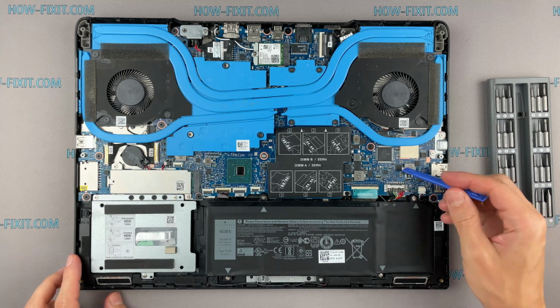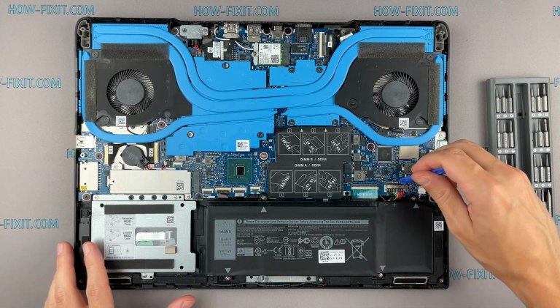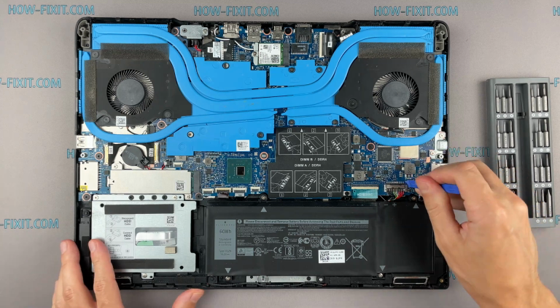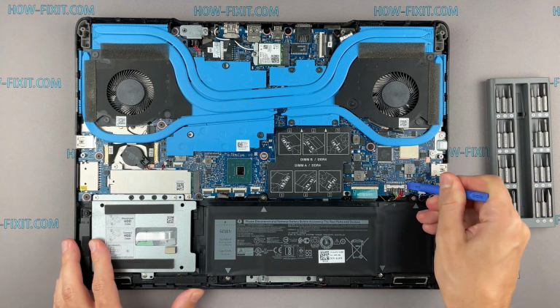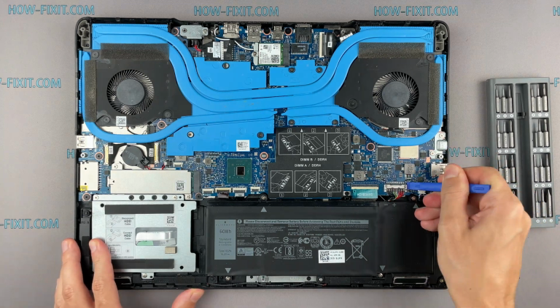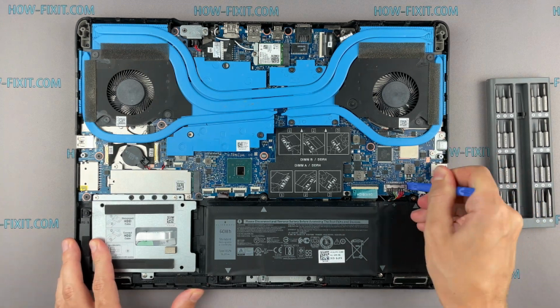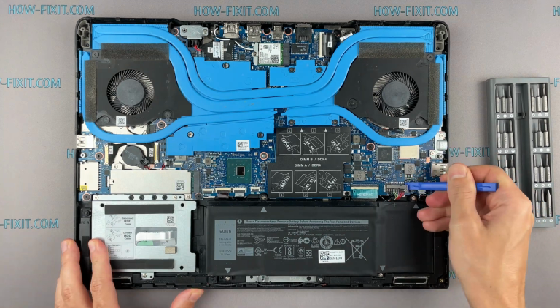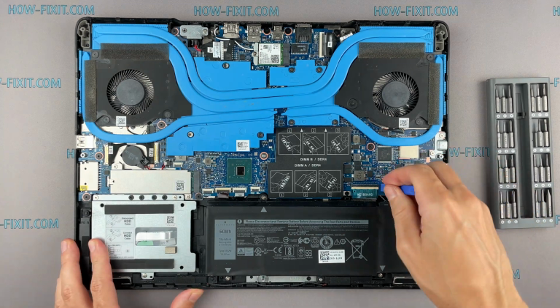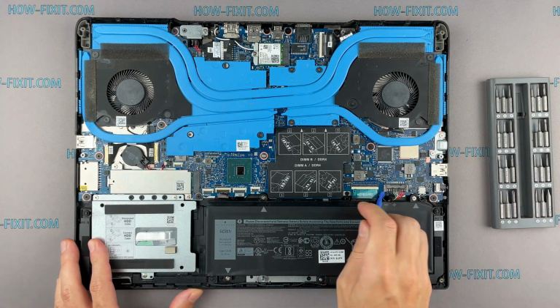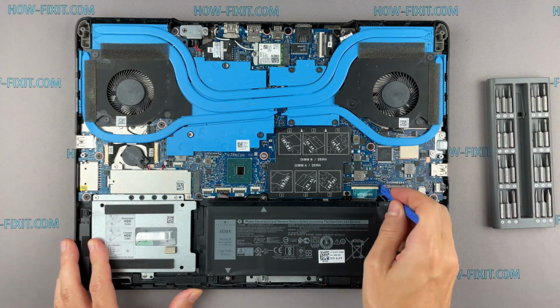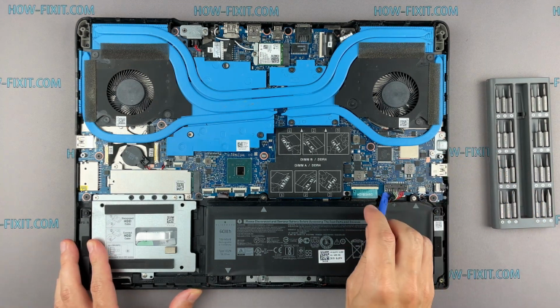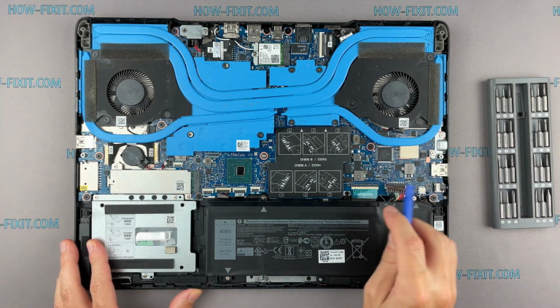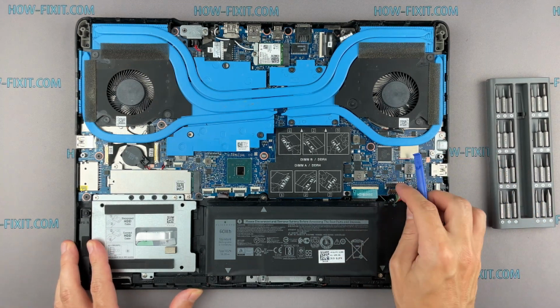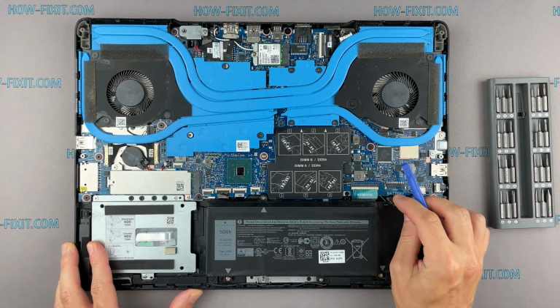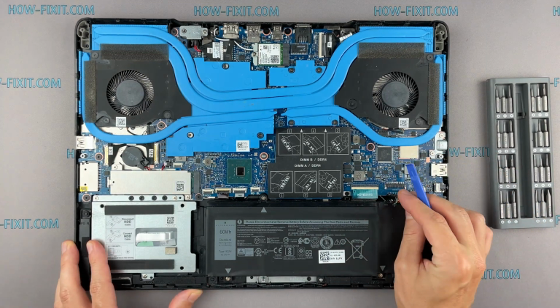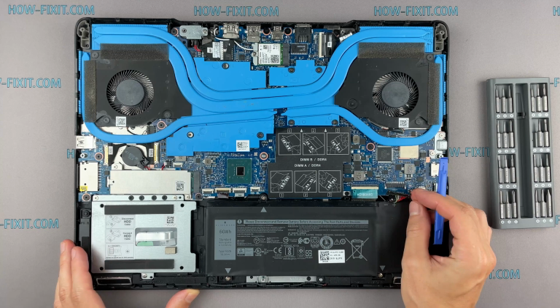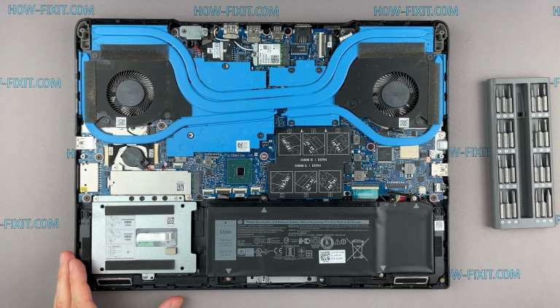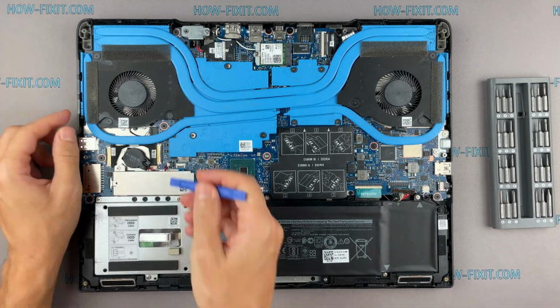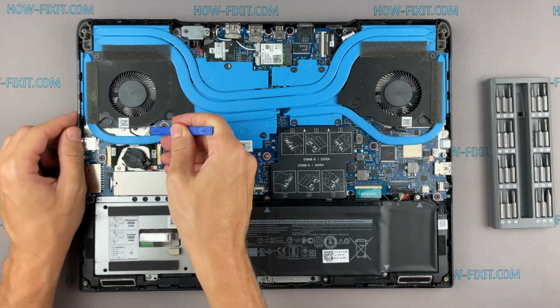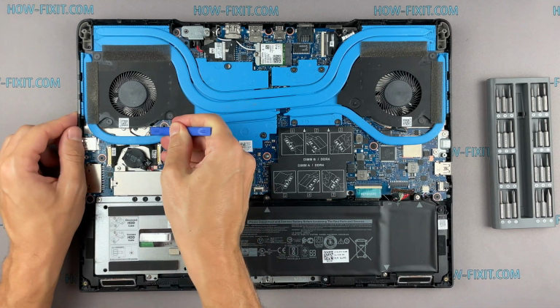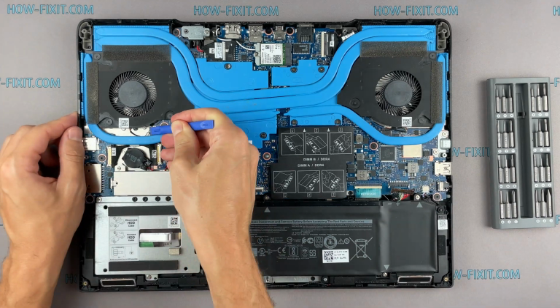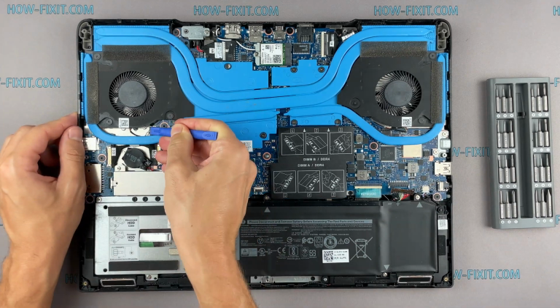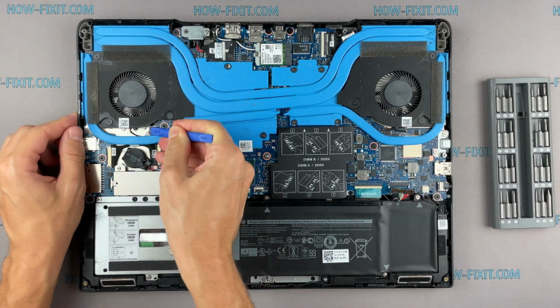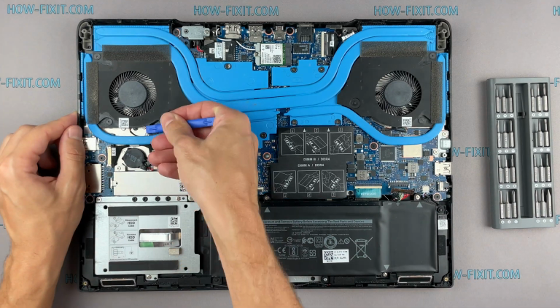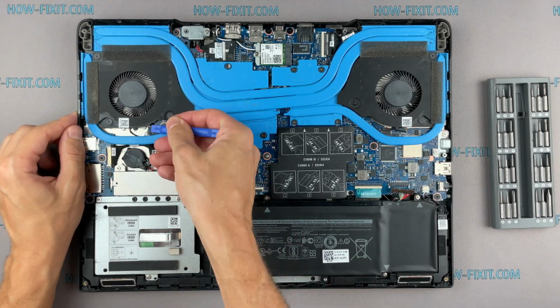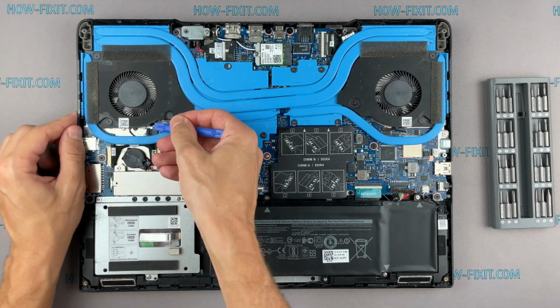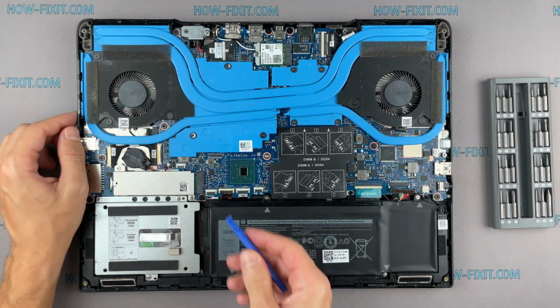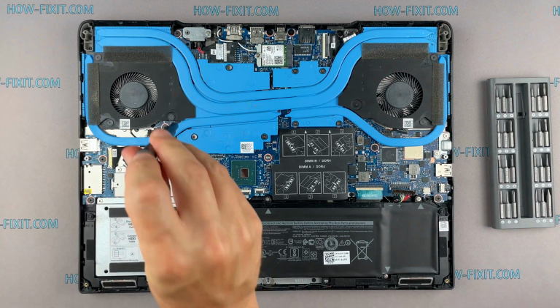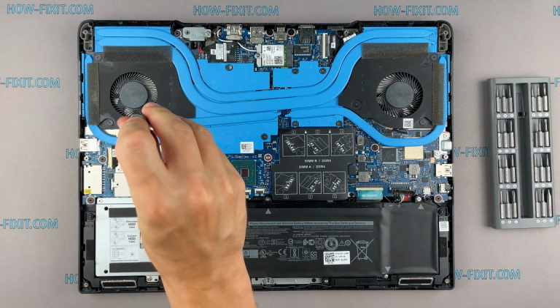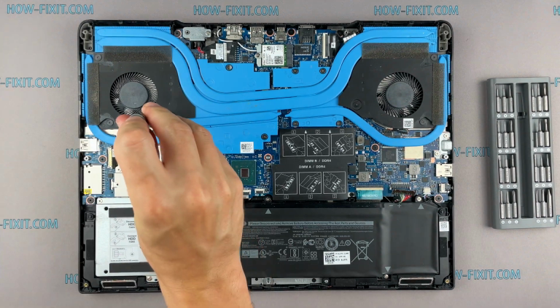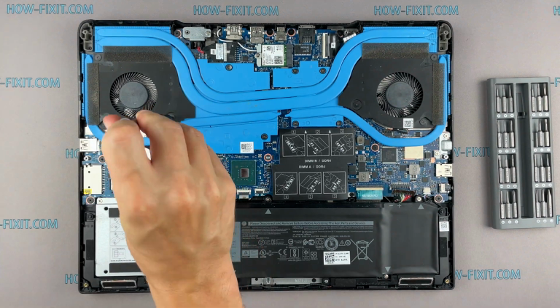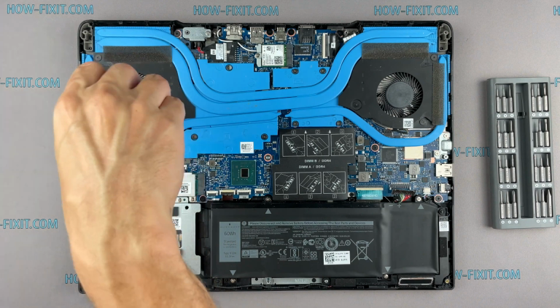Disconnect the battery cable from the motherboard. Disconnect the fan cables. Remove all screws on the cooling system.